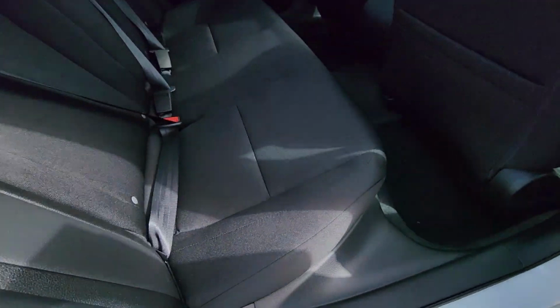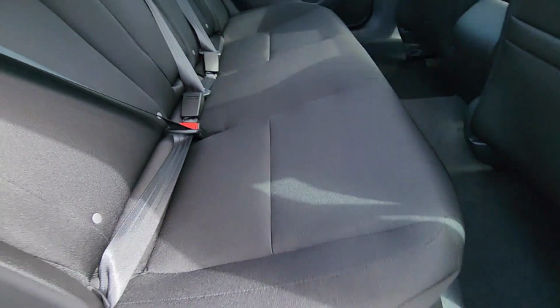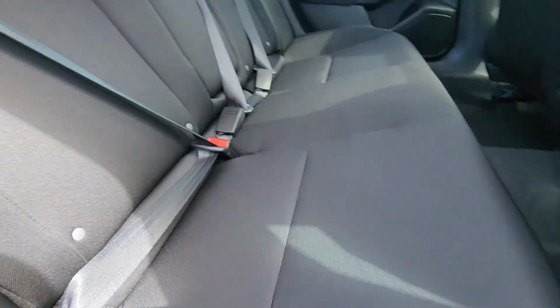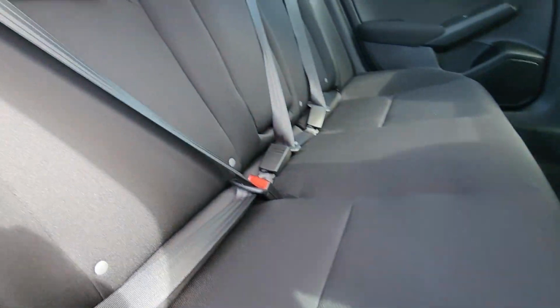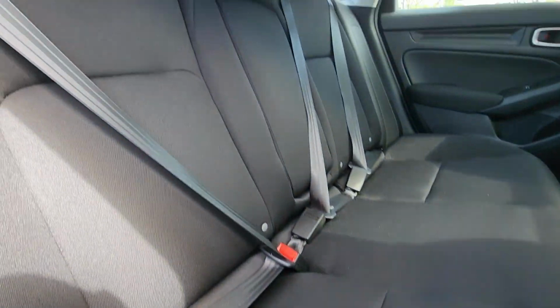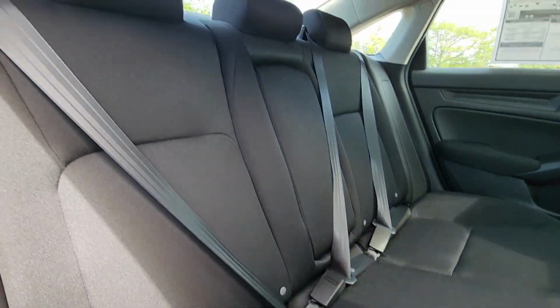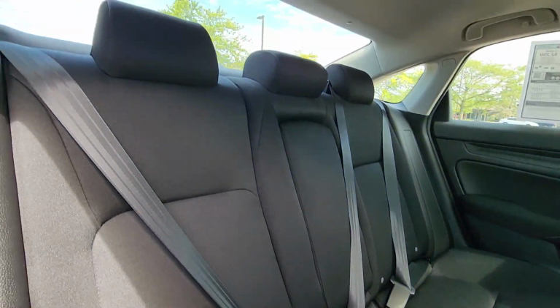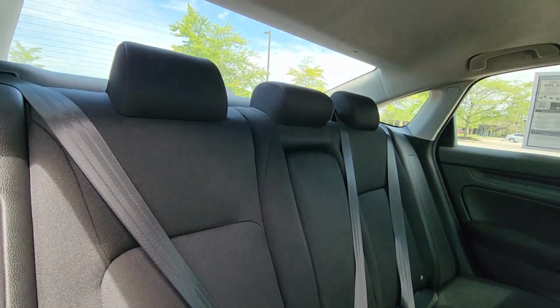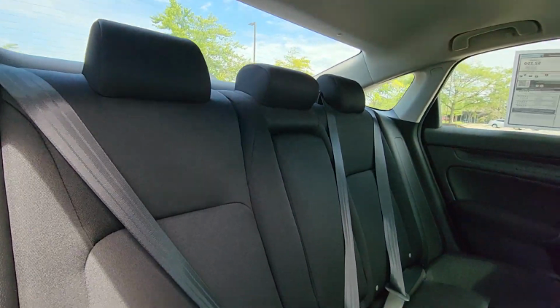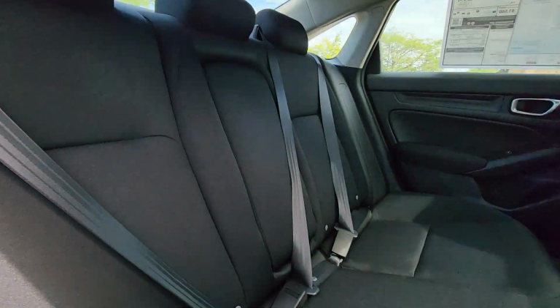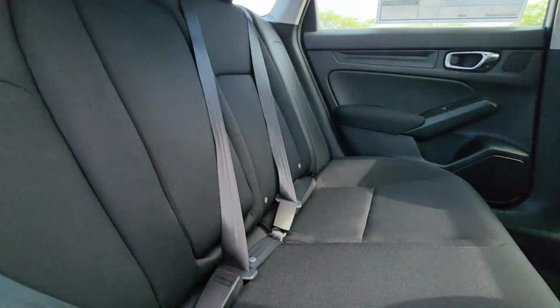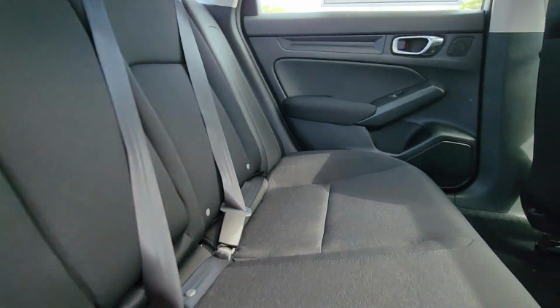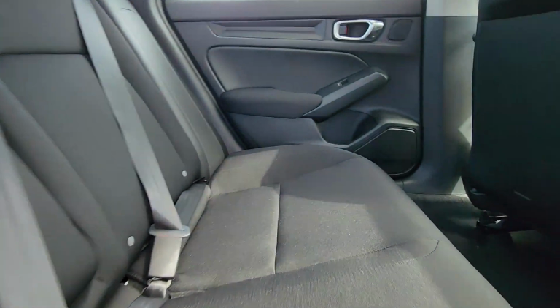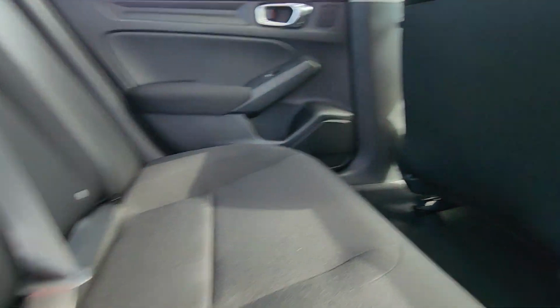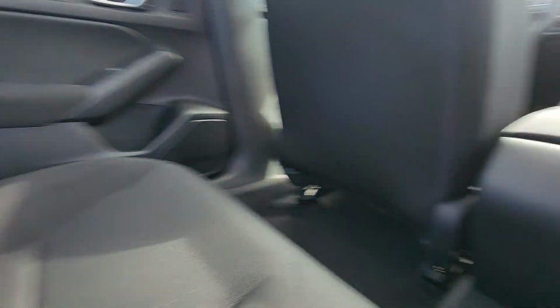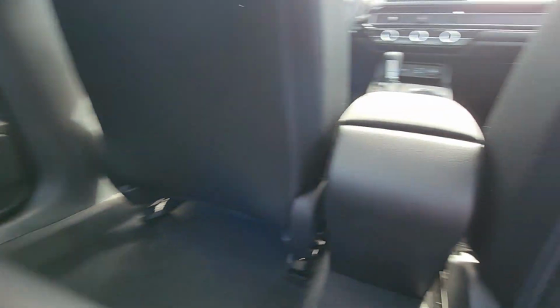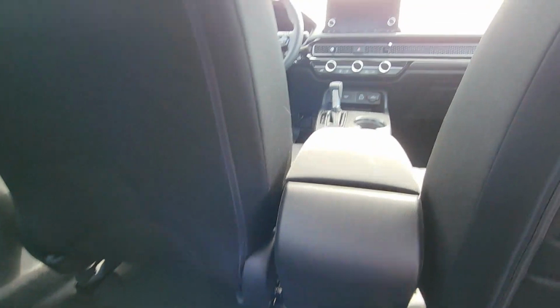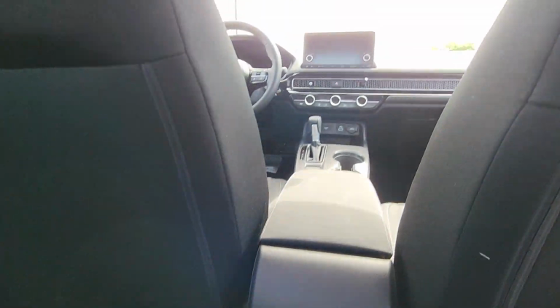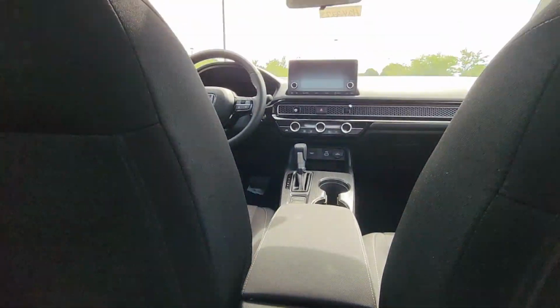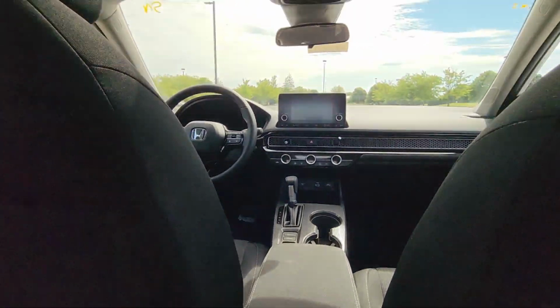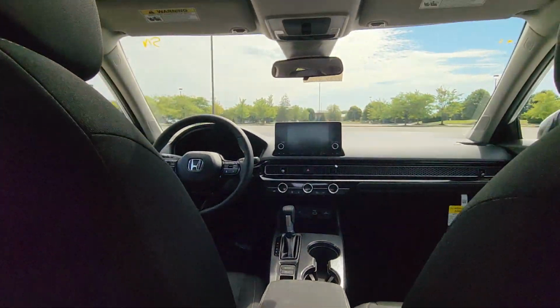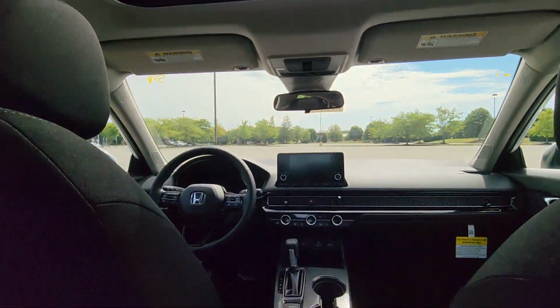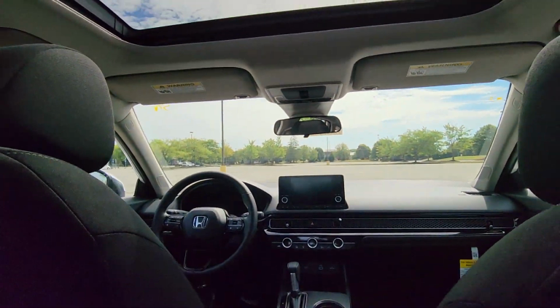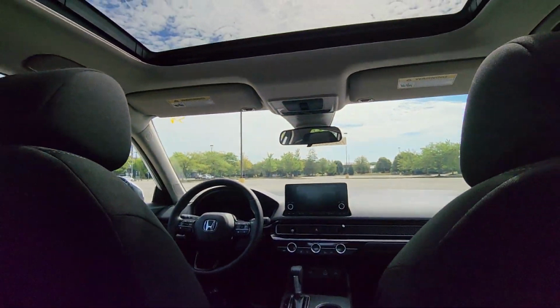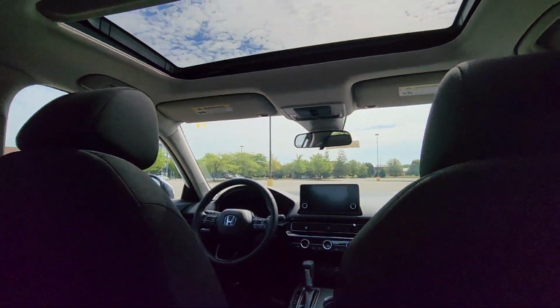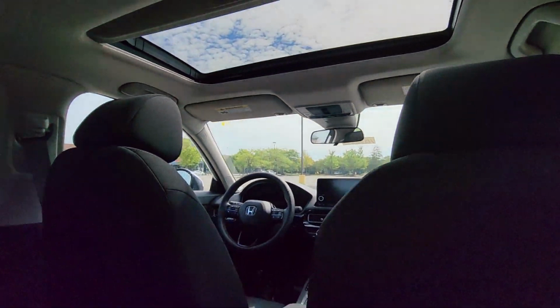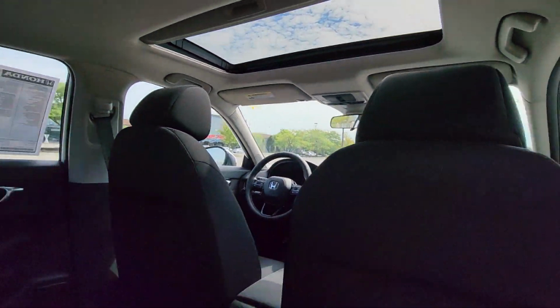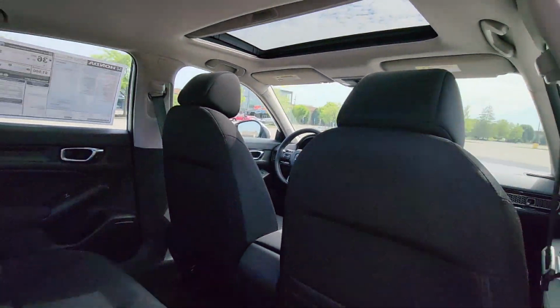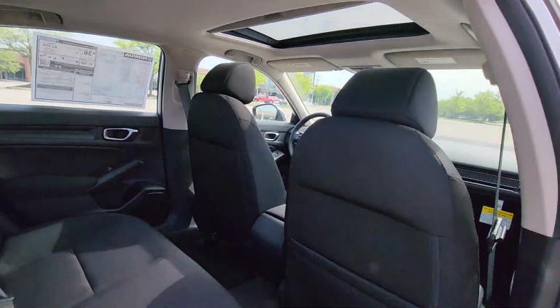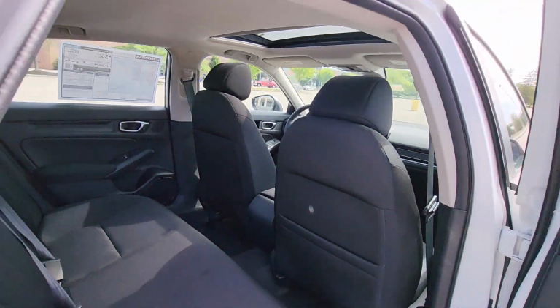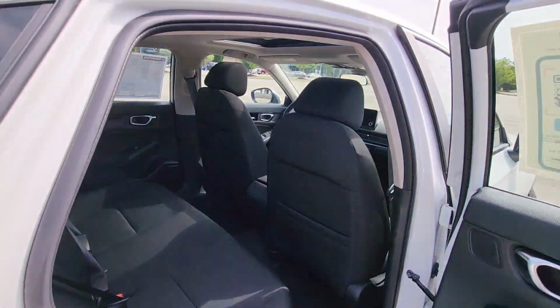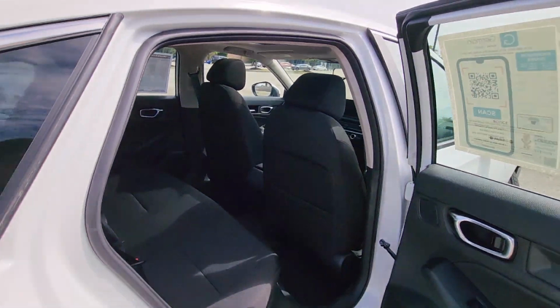Bluetooth, brake assist, keyless start, auto climate control, keyless entry, front bucket seats, and steering wheel audio controls.